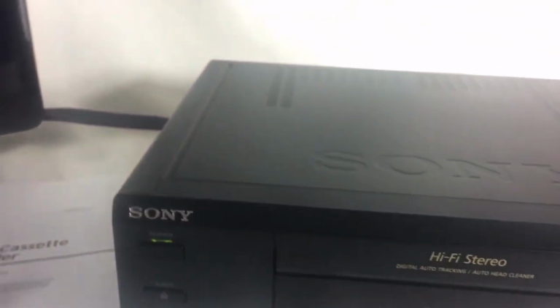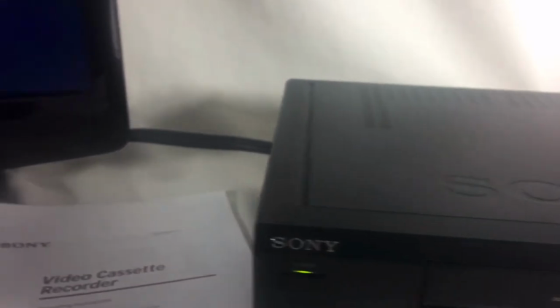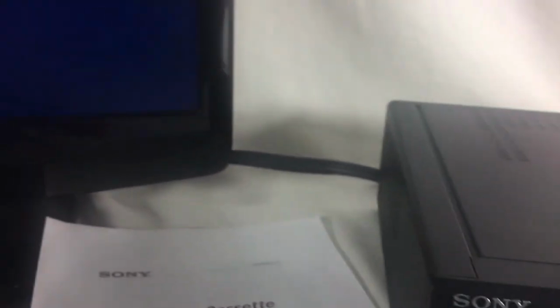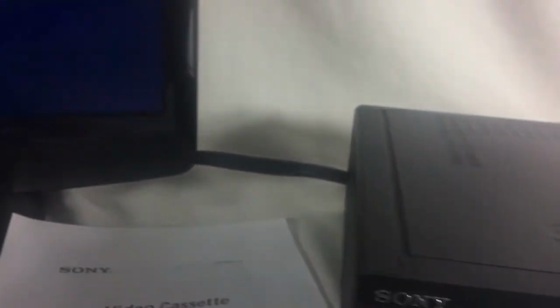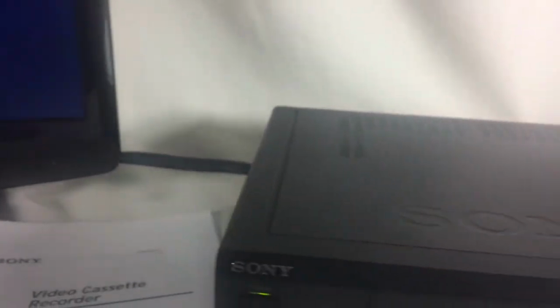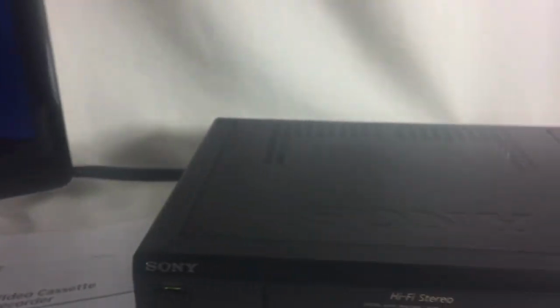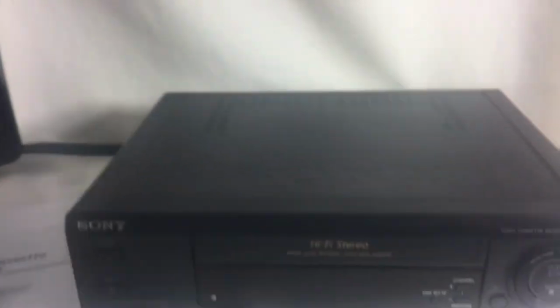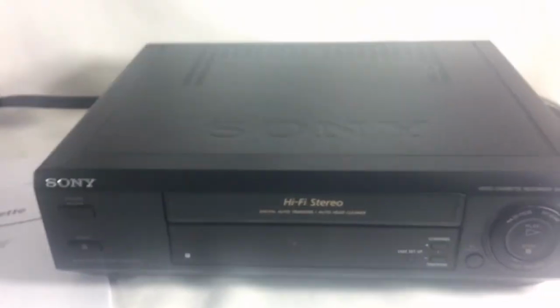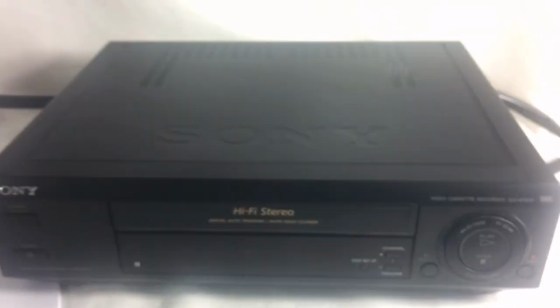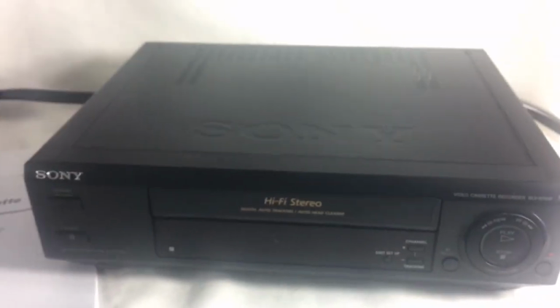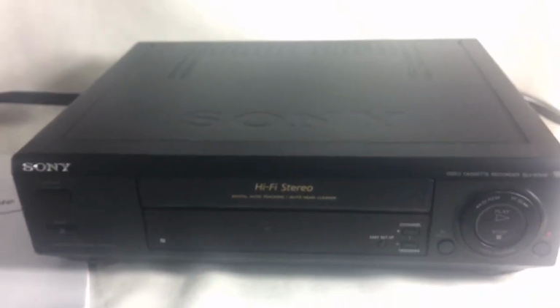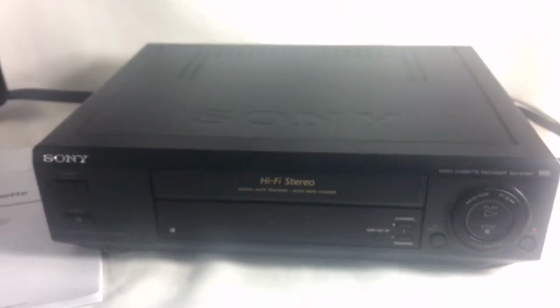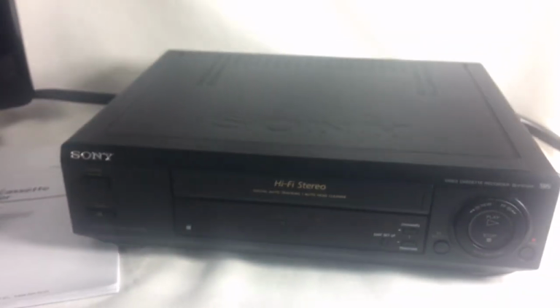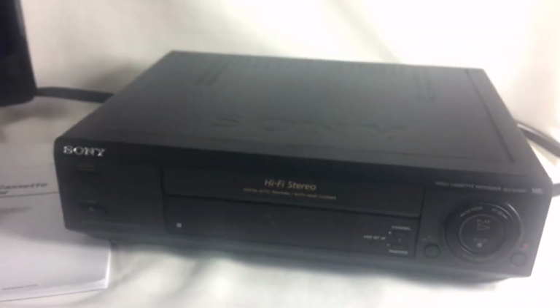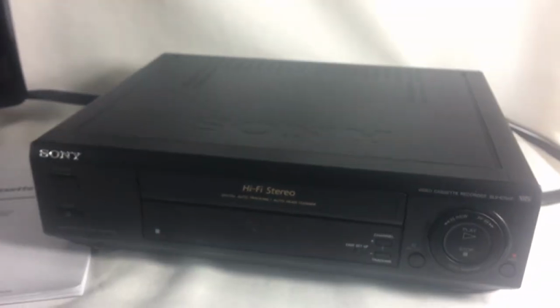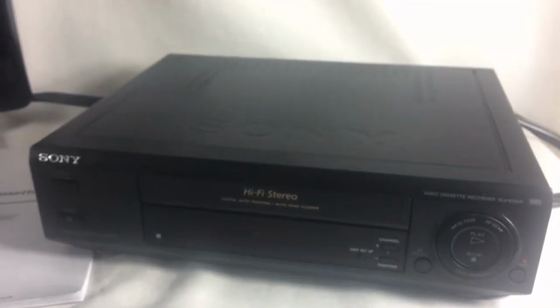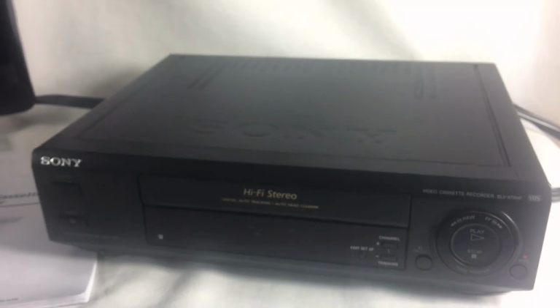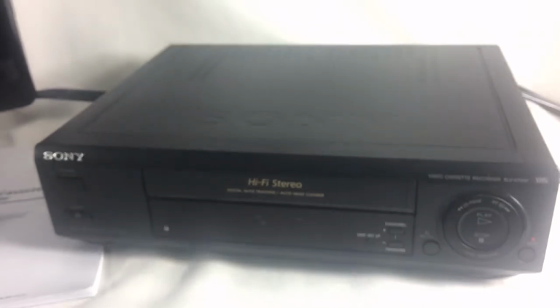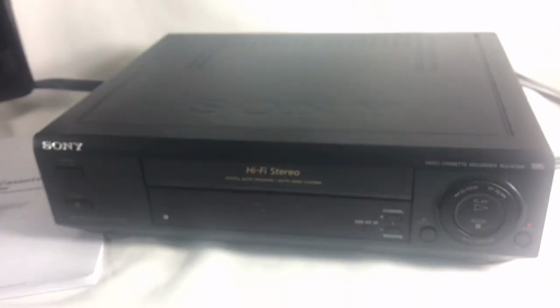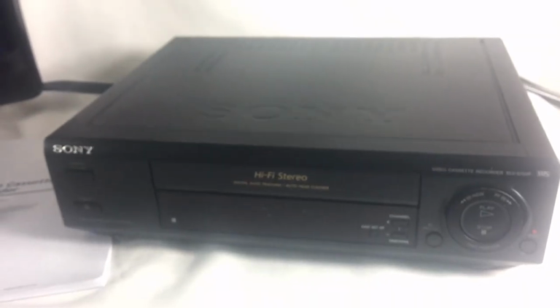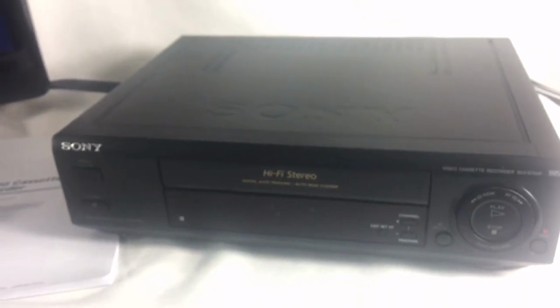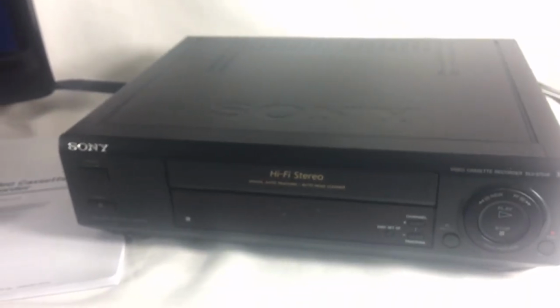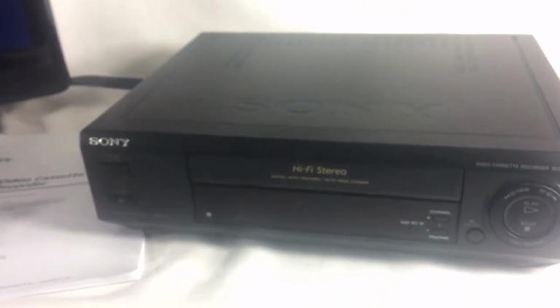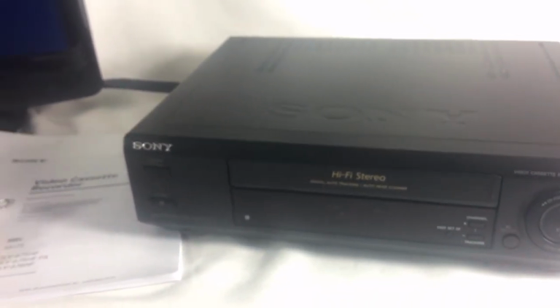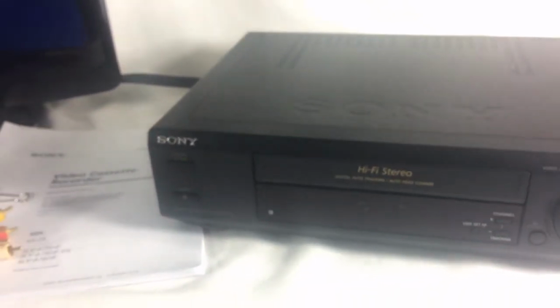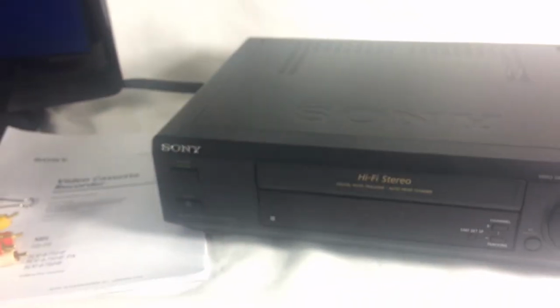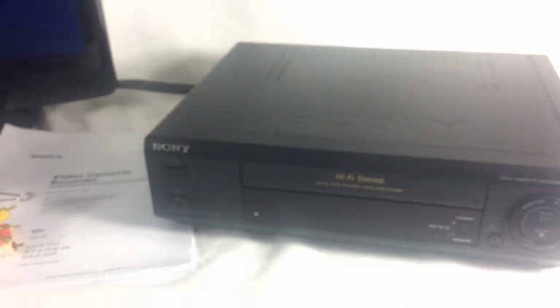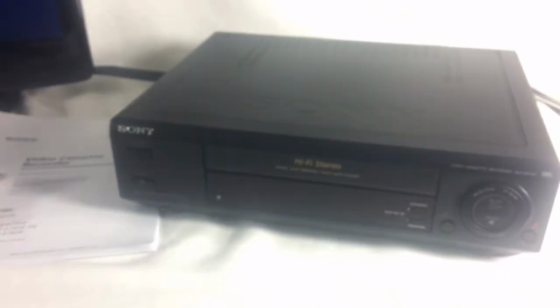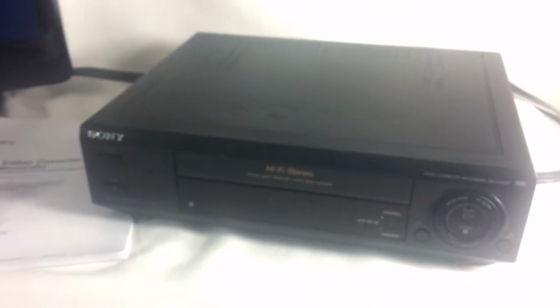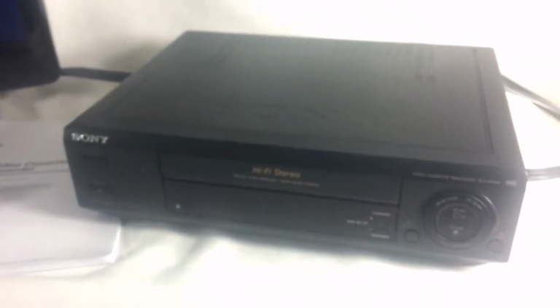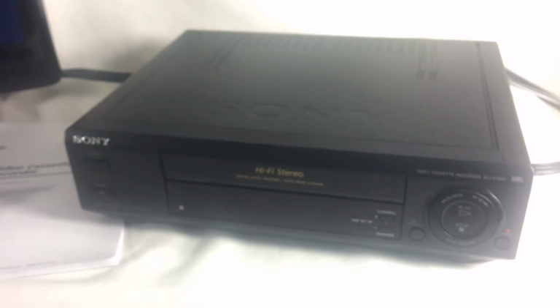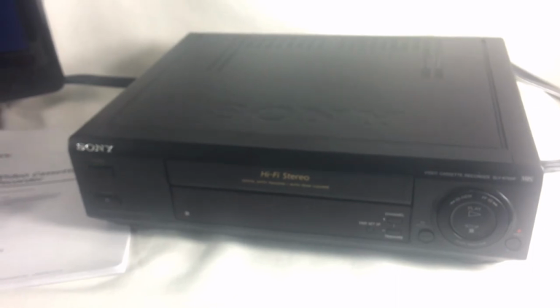Be sure to check out the photos on the eBay listing itself and I look forward to hearing from you.